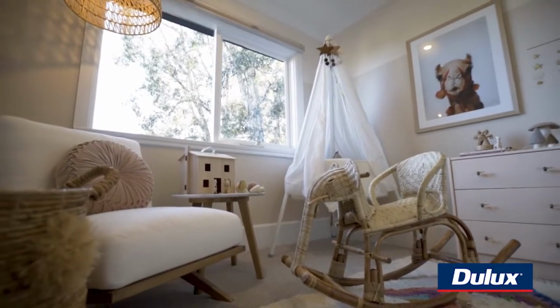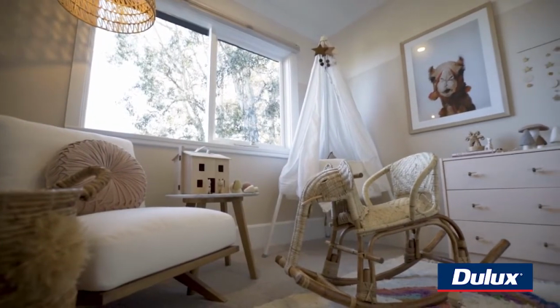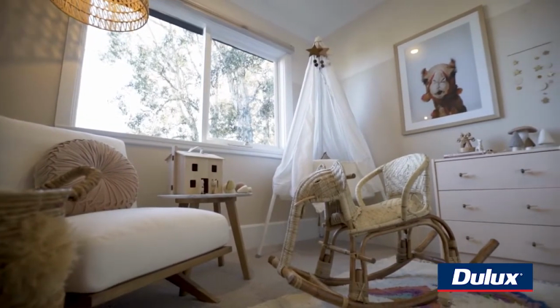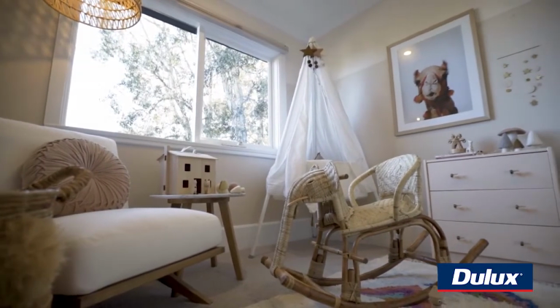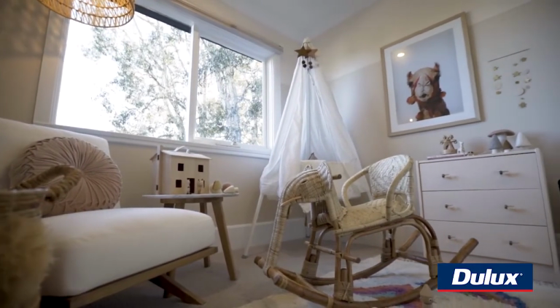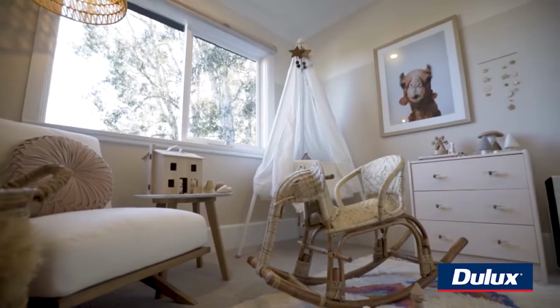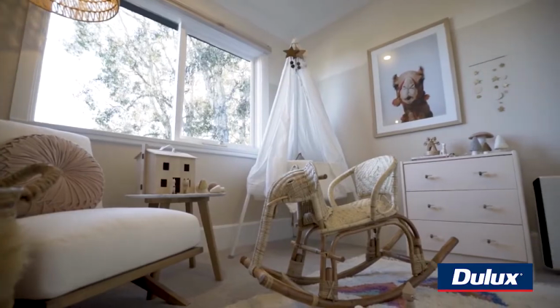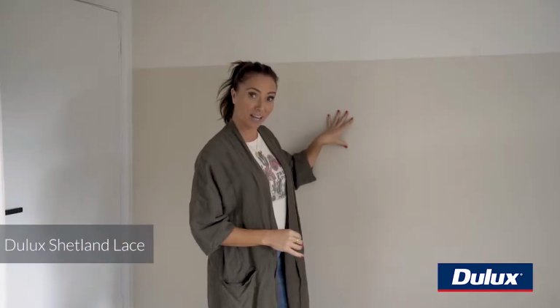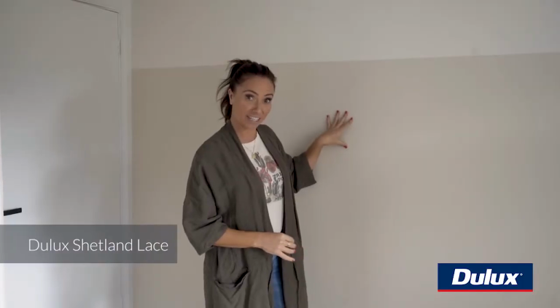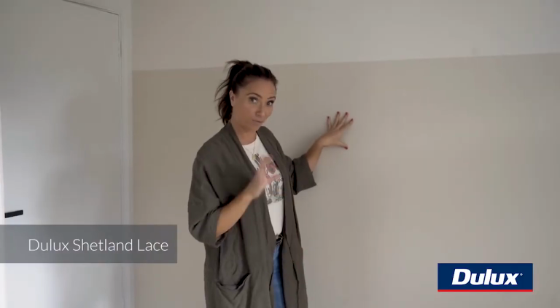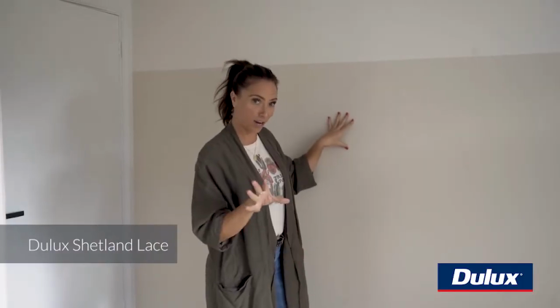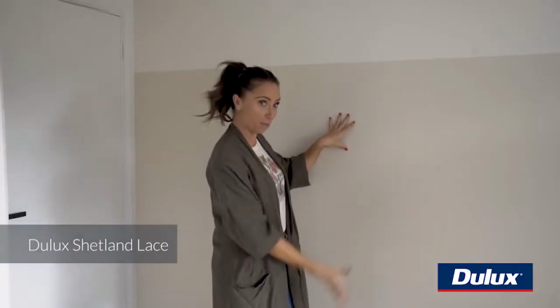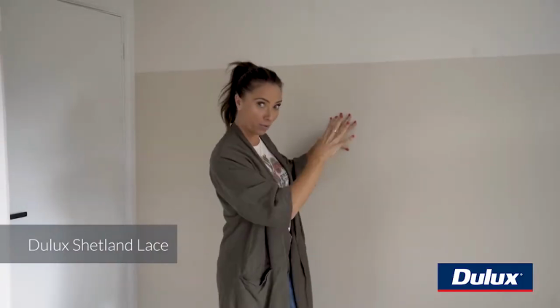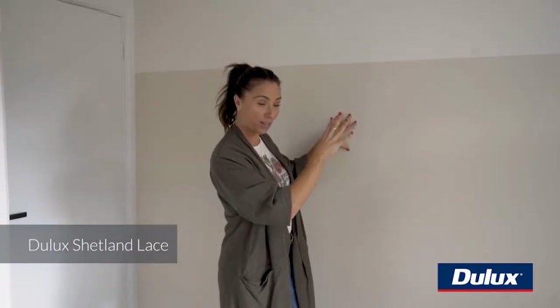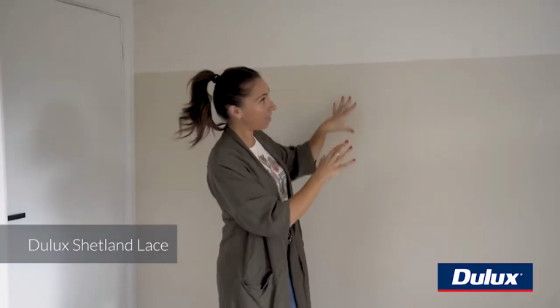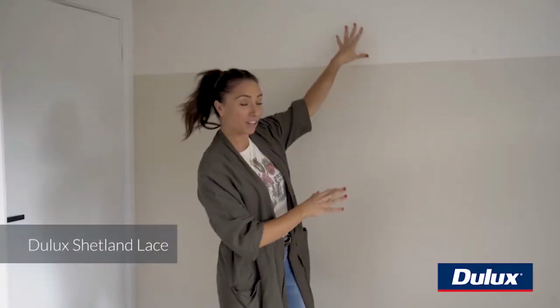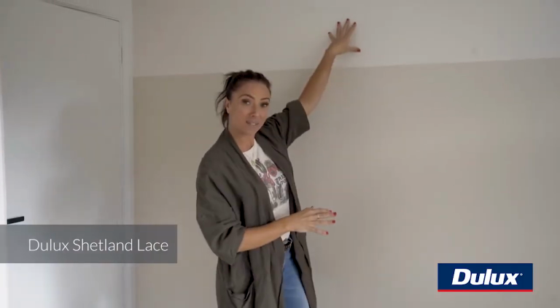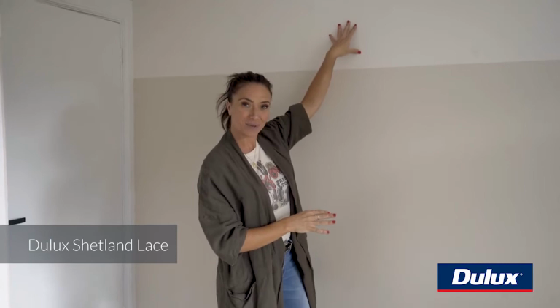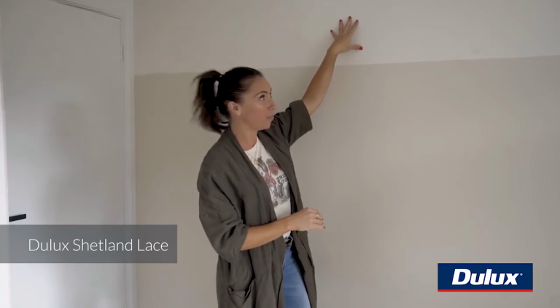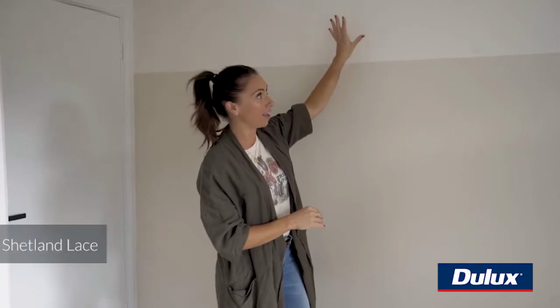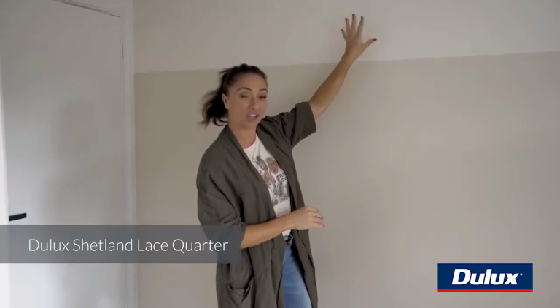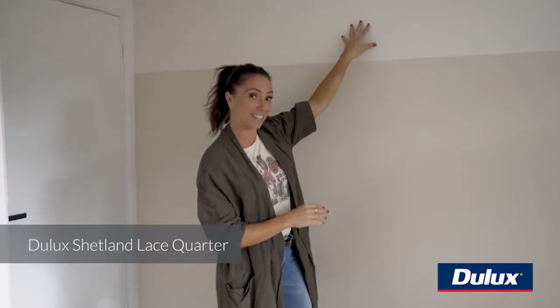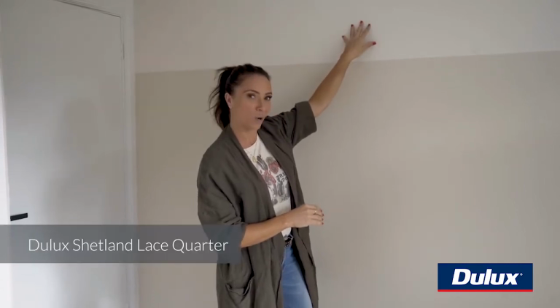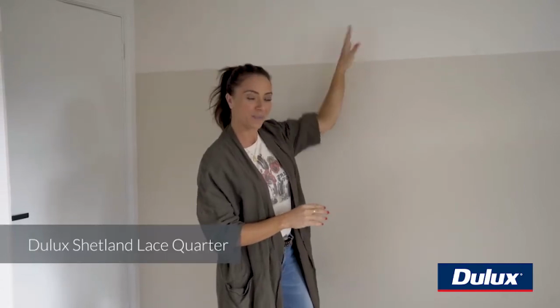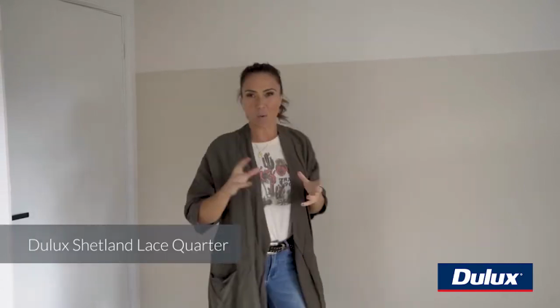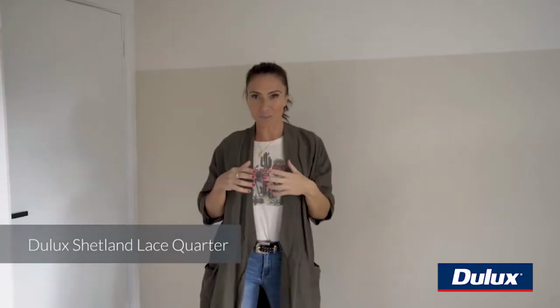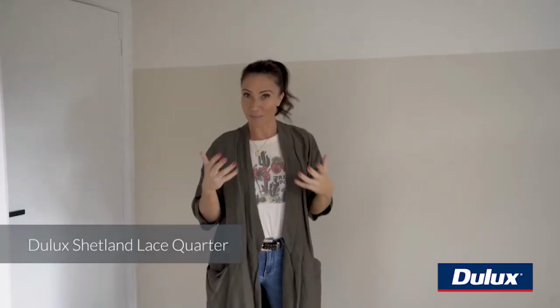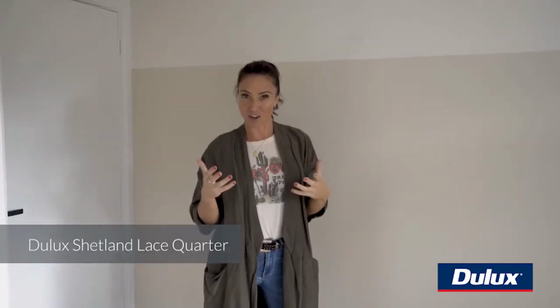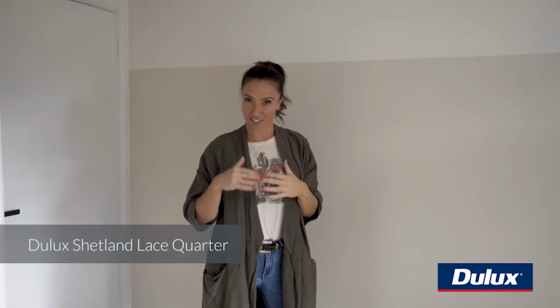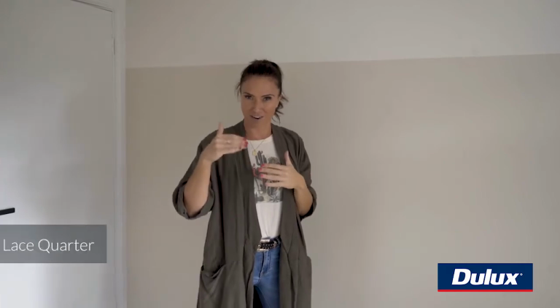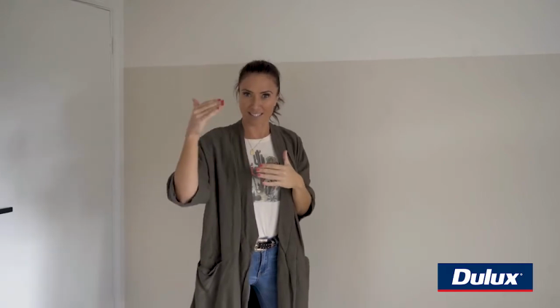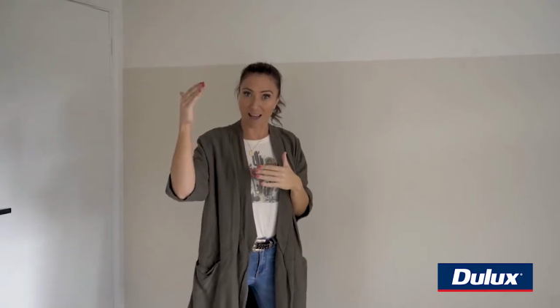For the two-toned effect in the nursery, we've gone with Dulux Shetland Lace Full Strength for the bulk of the wall. And then for the top section we've gone with the Shetland Lace Importer — I wanted it to be the same colour tone, just a little step lighter.